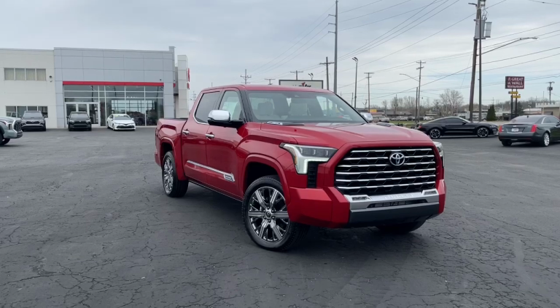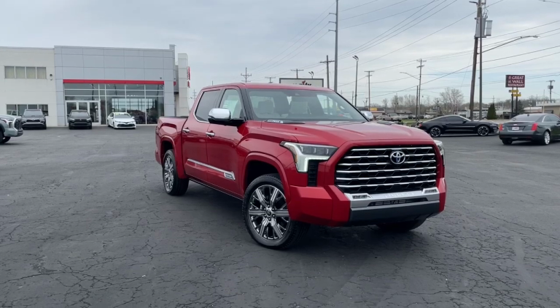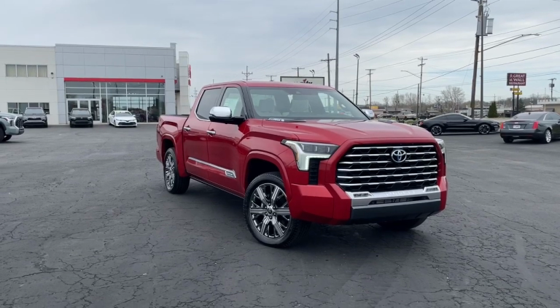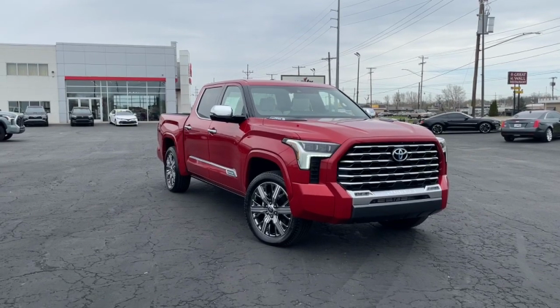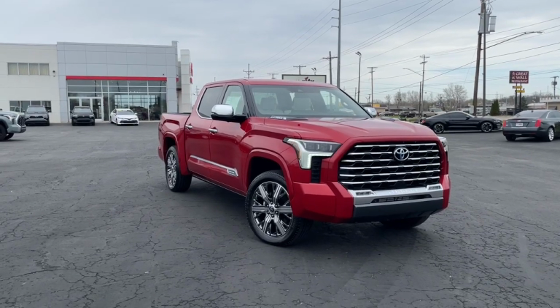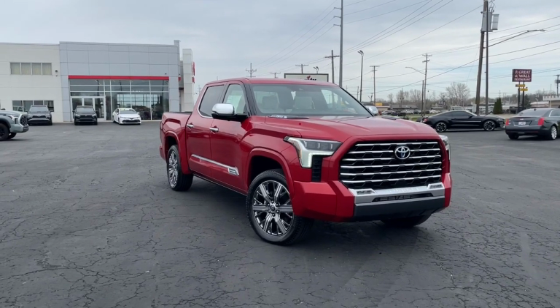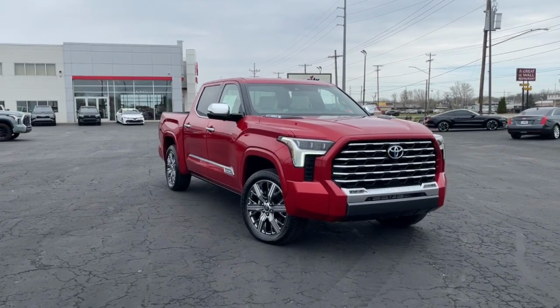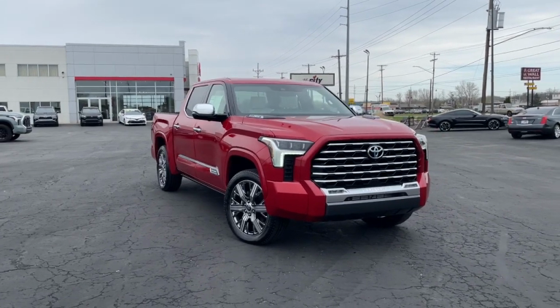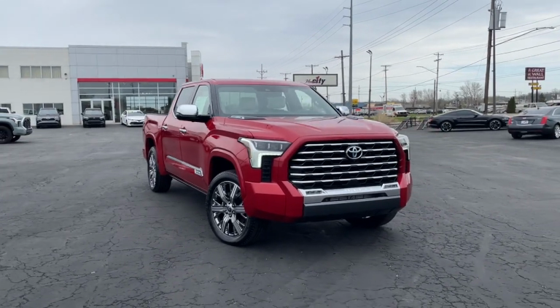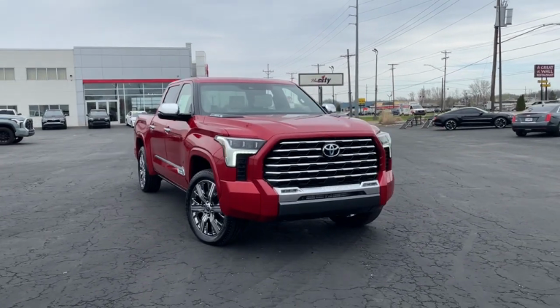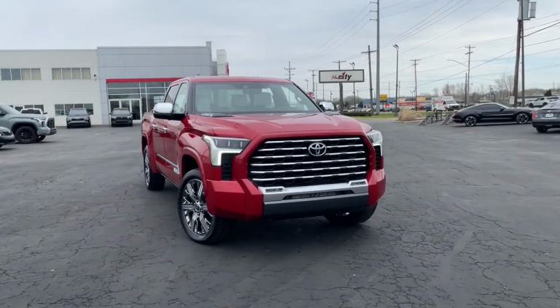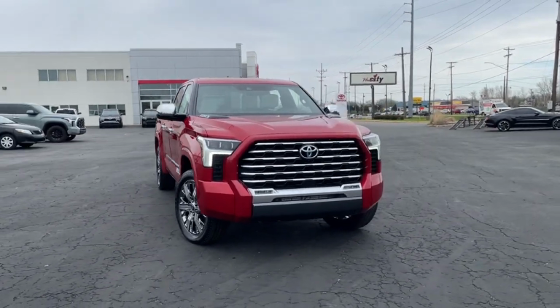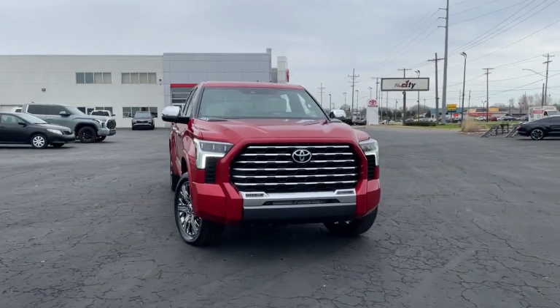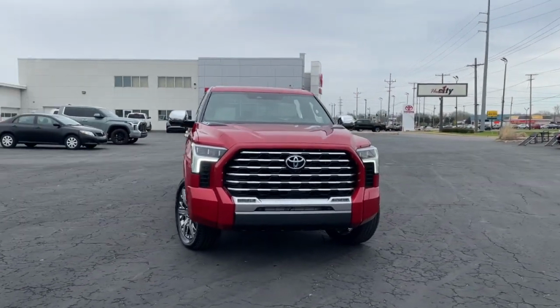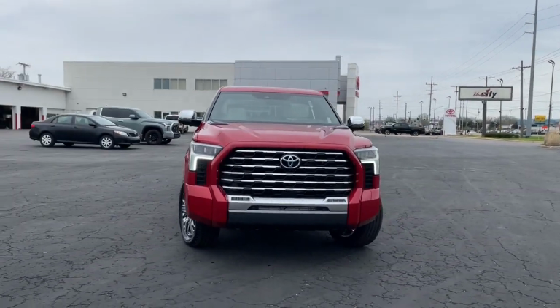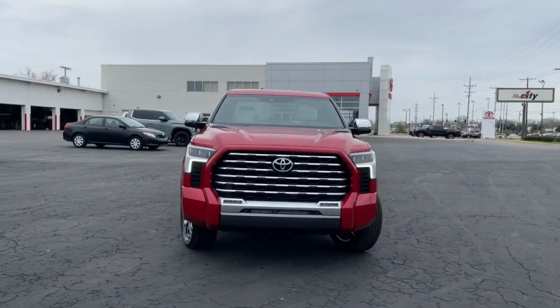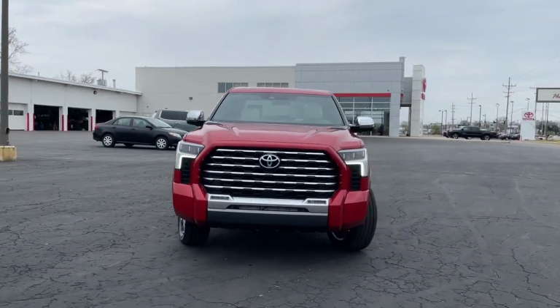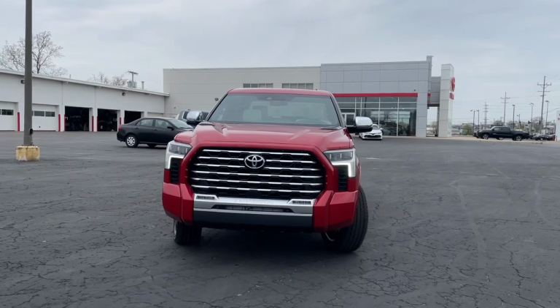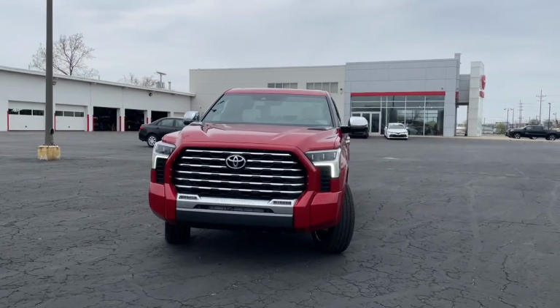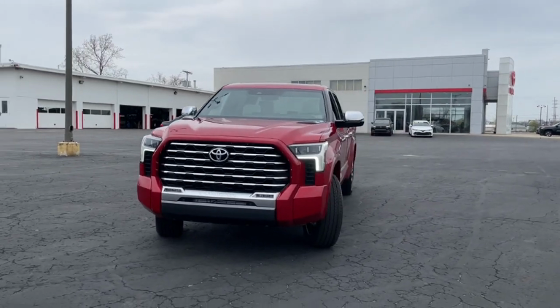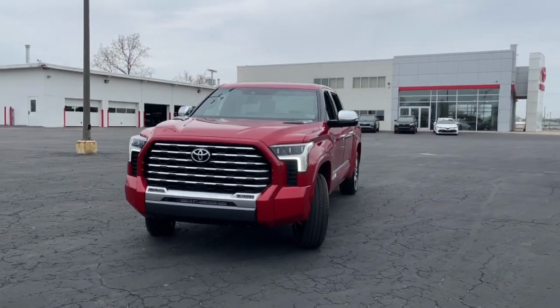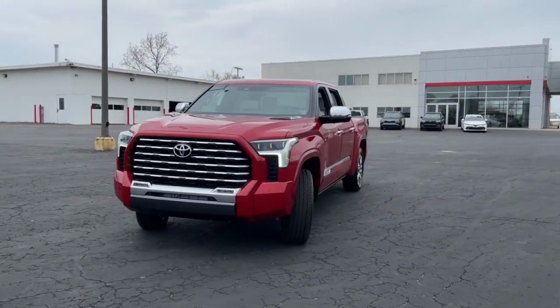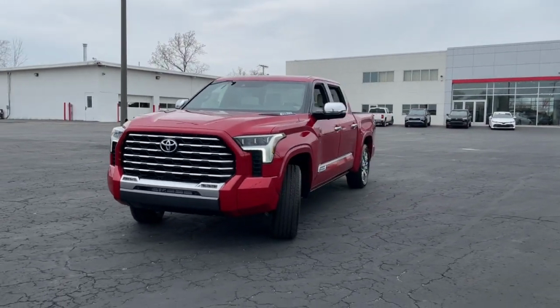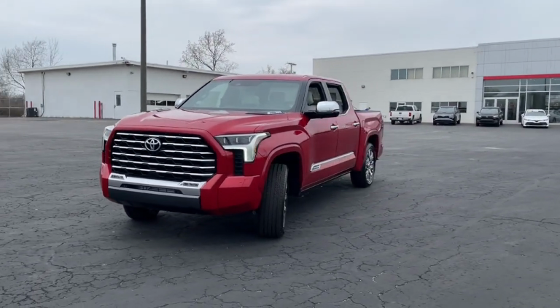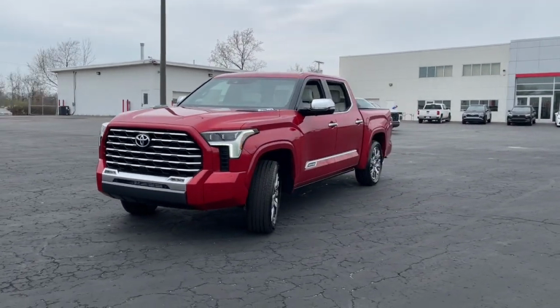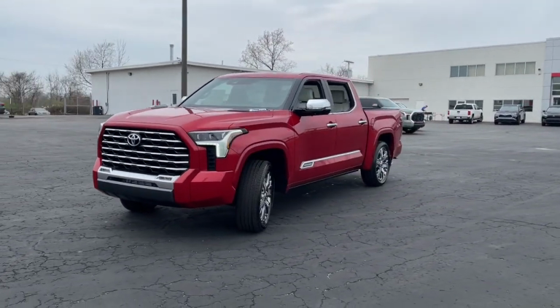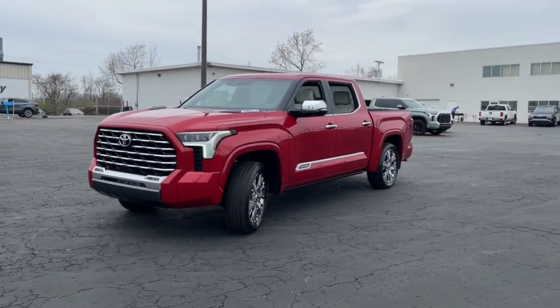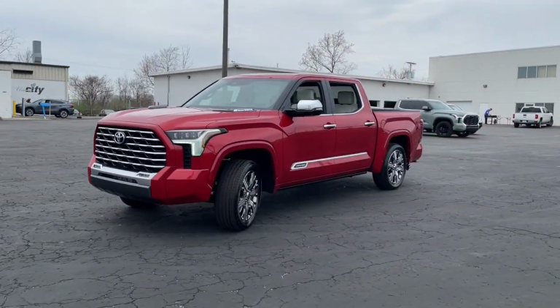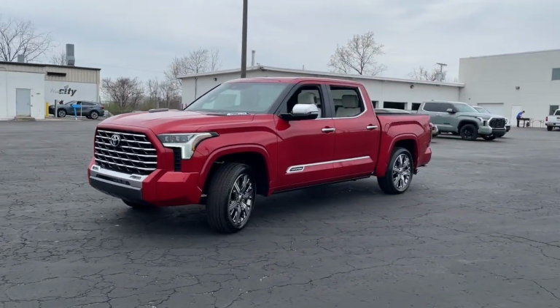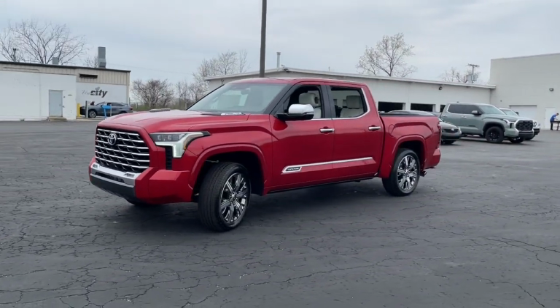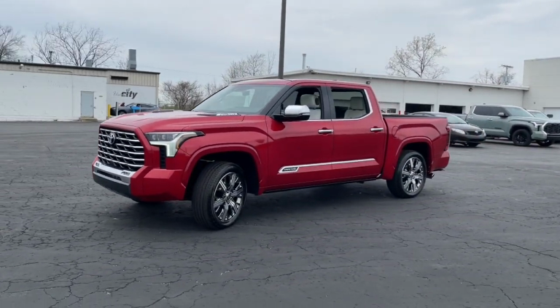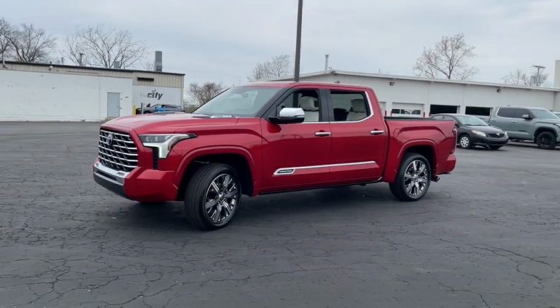Take a moment to check out the 2023 Toyota Tundra. Get the job done in comfort and style in this tough-built Tundra.